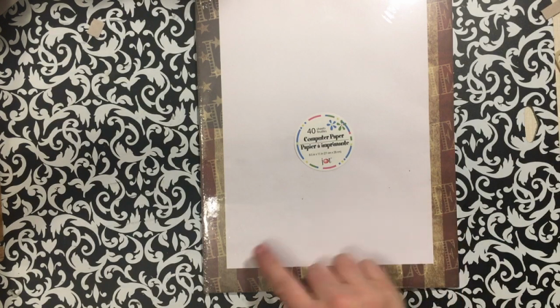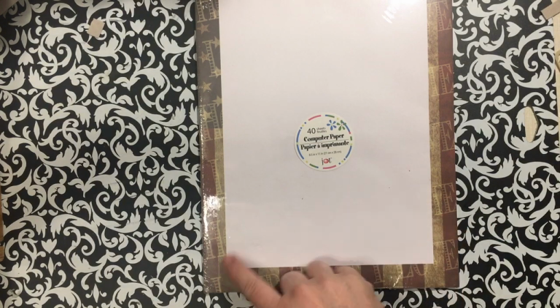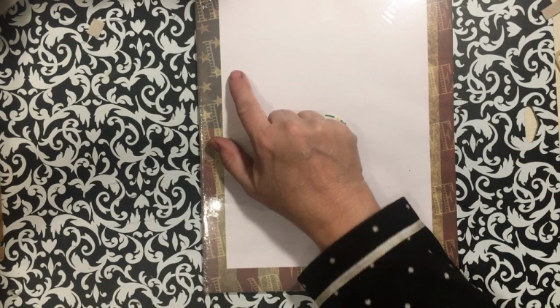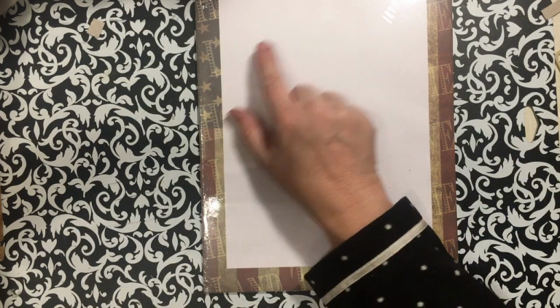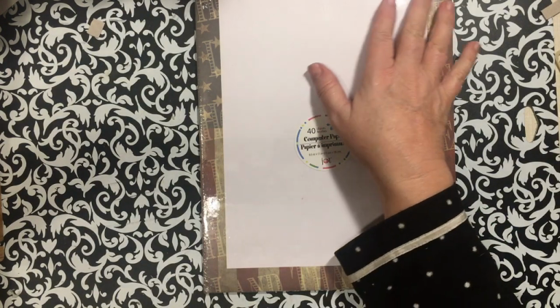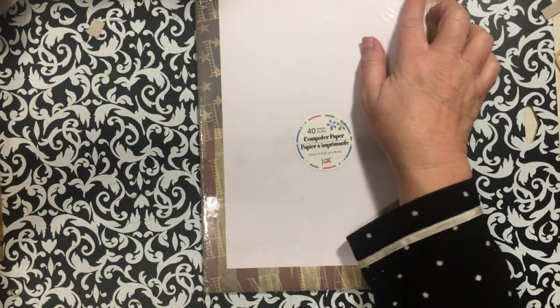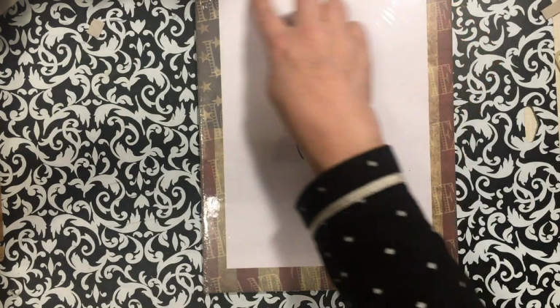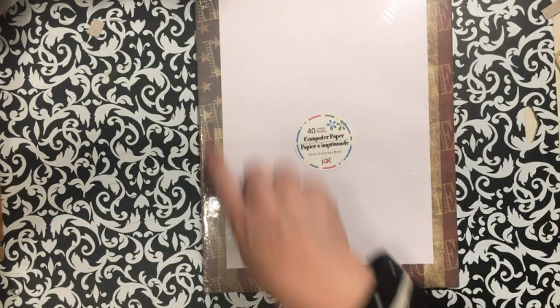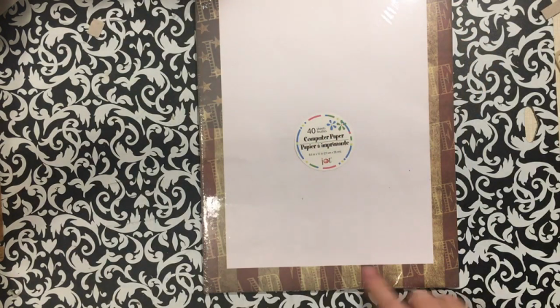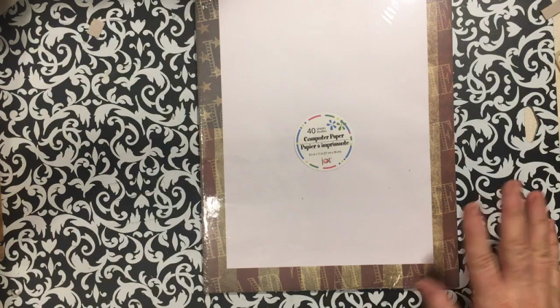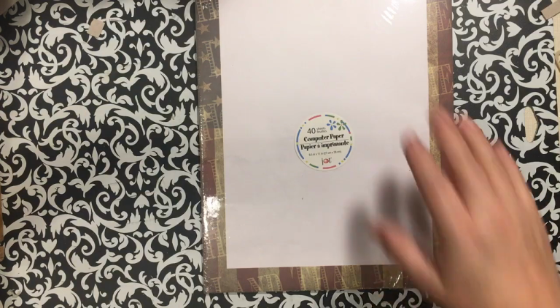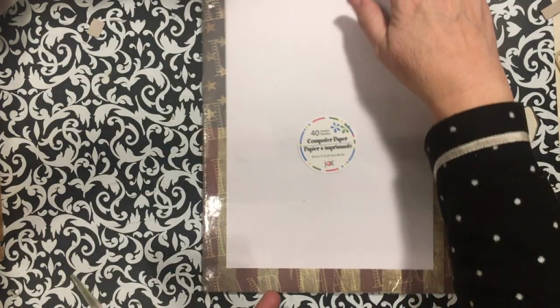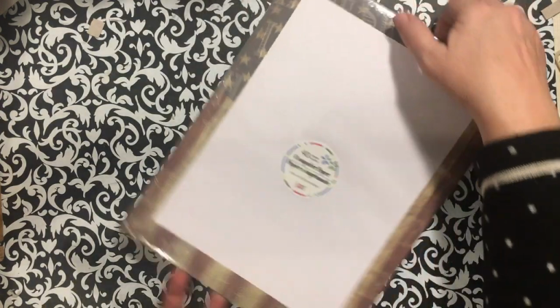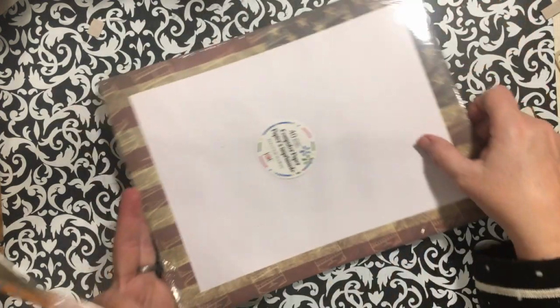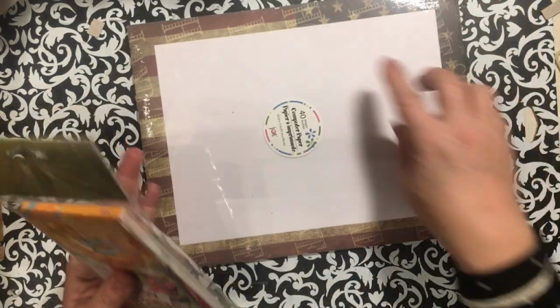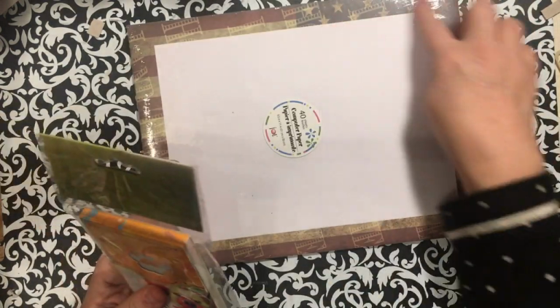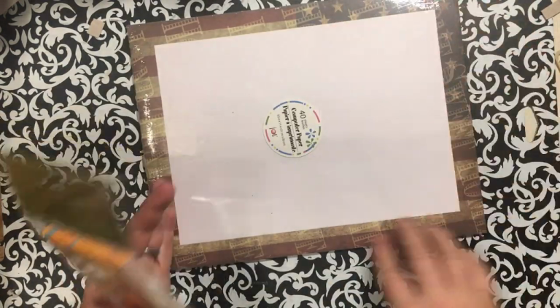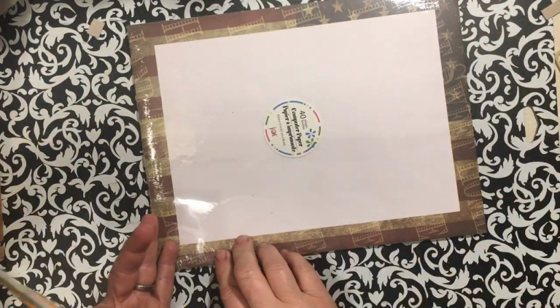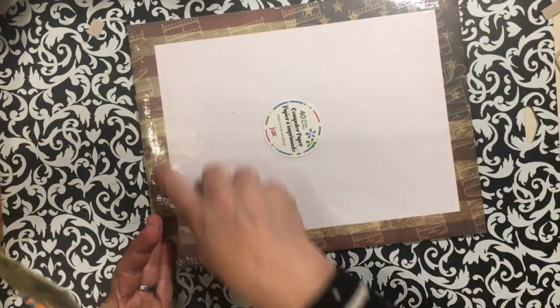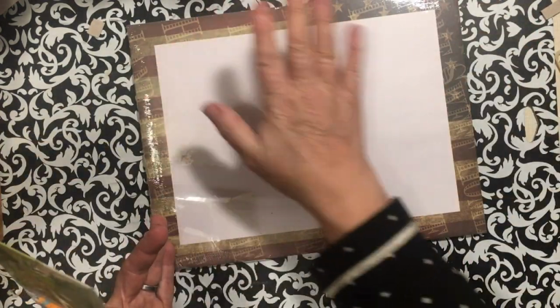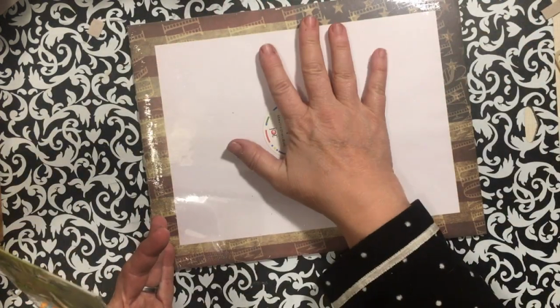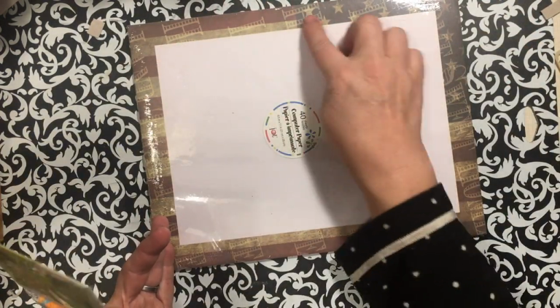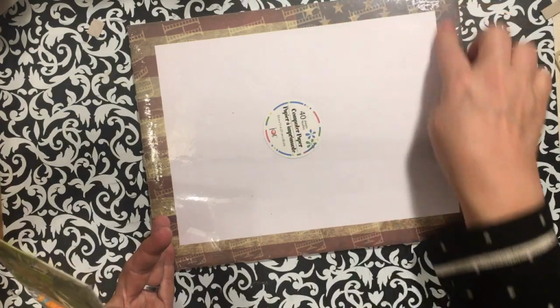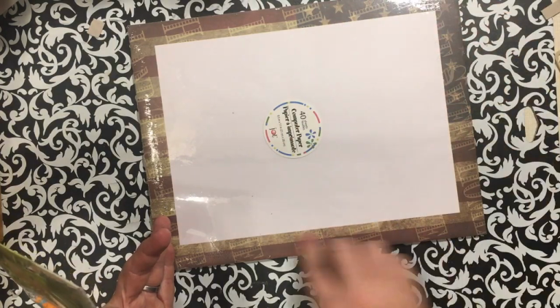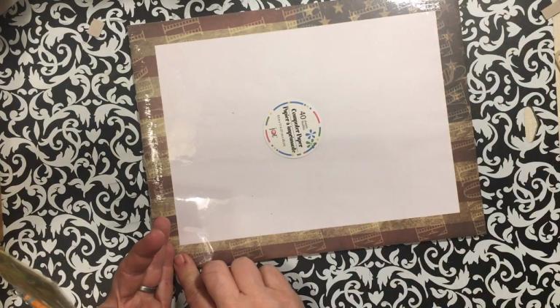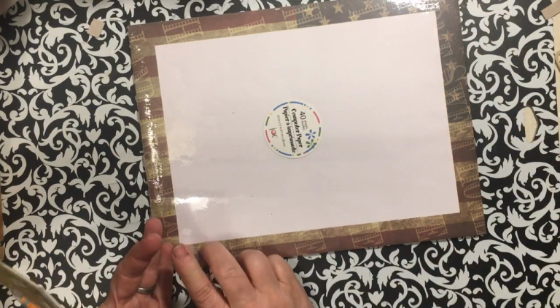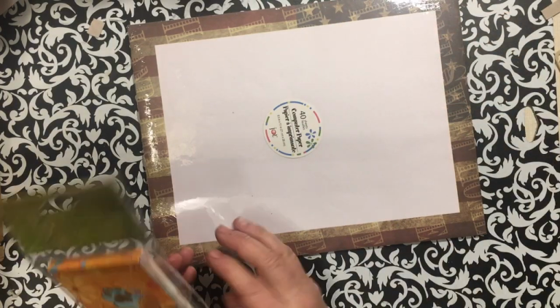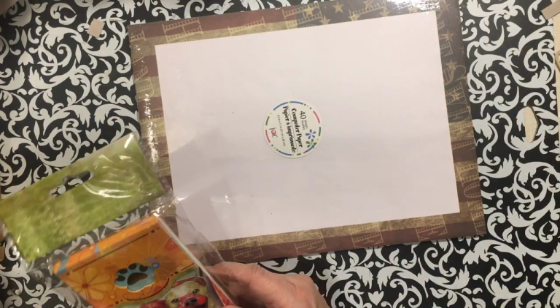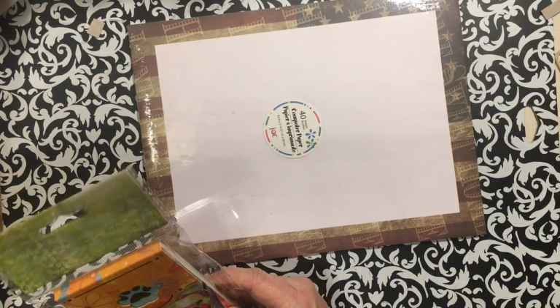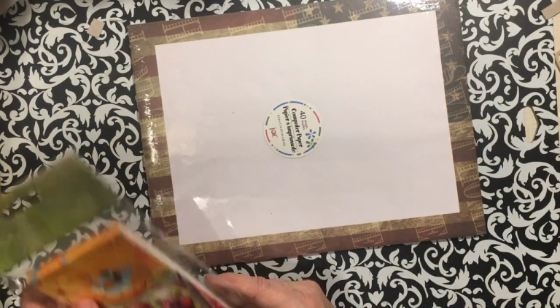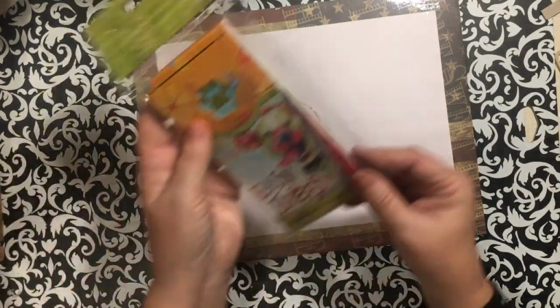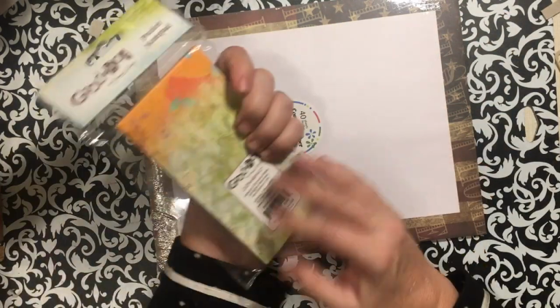I picked up this pack of computer paper. It says 'Home Sweet Home,' it has a flag on it, and you know I love finding paper that is eight and a half by eleven and has a border on it.